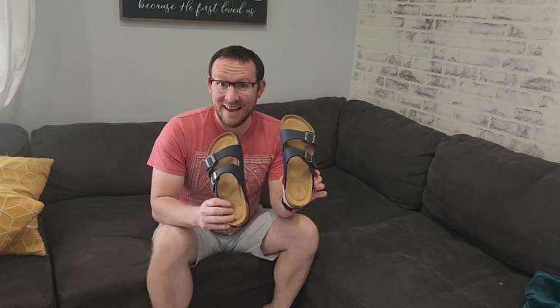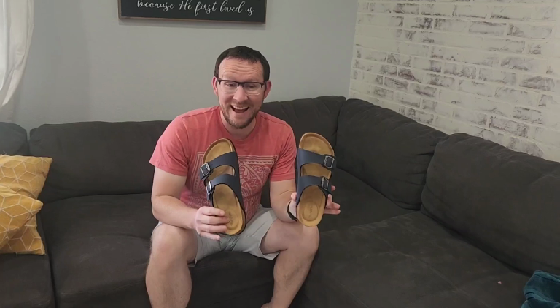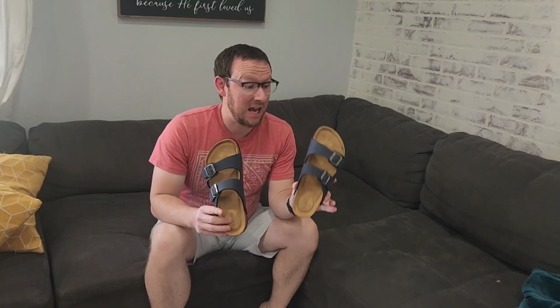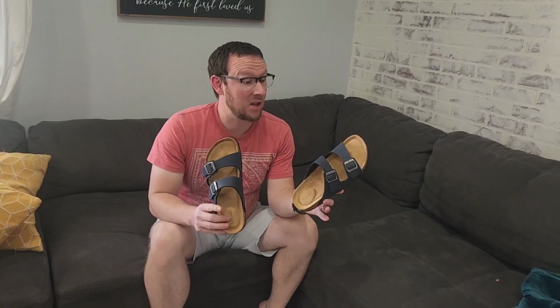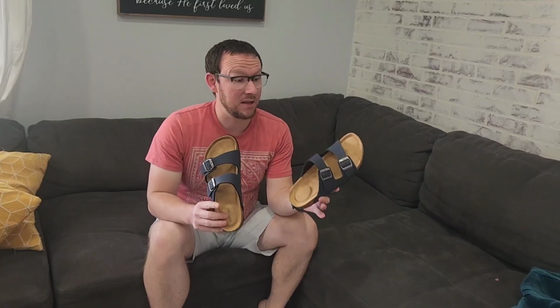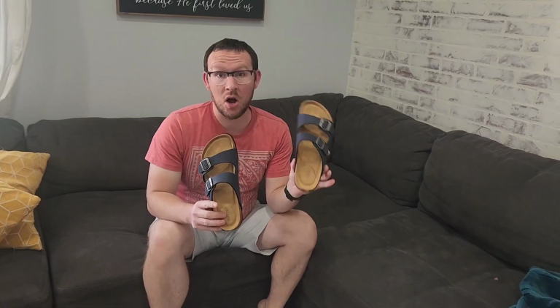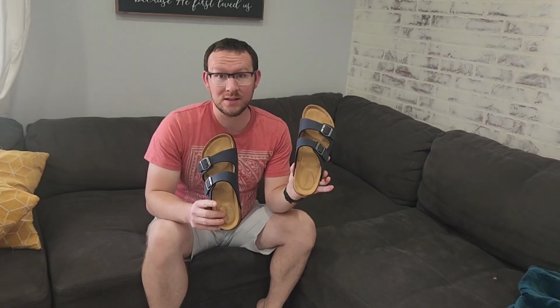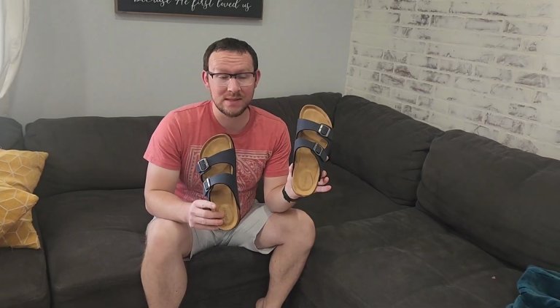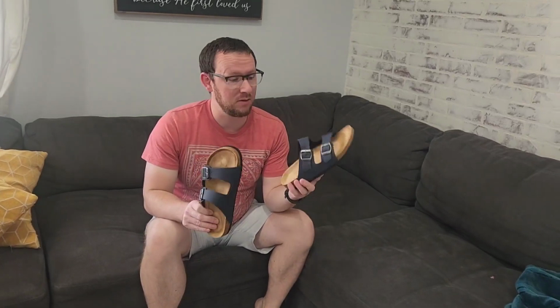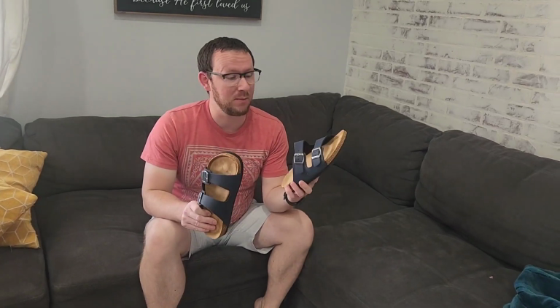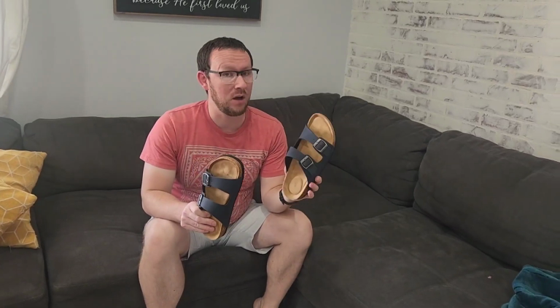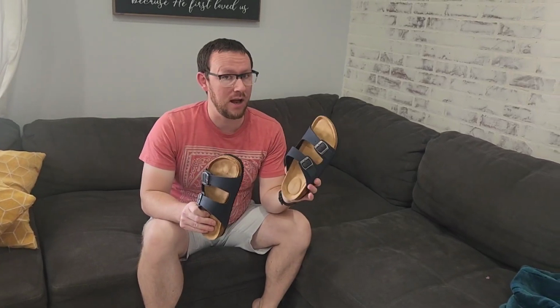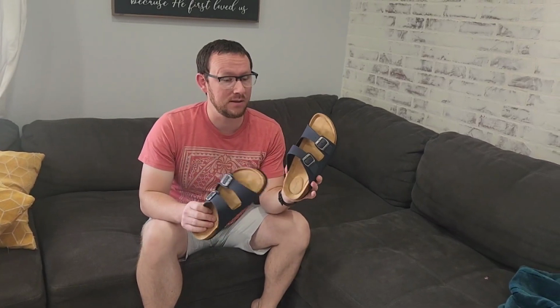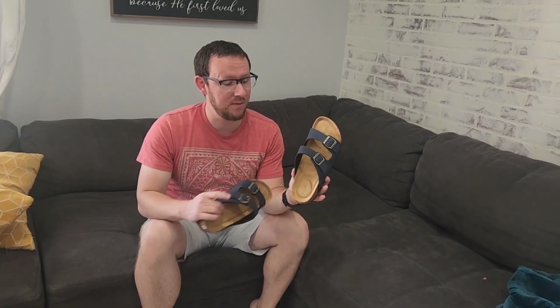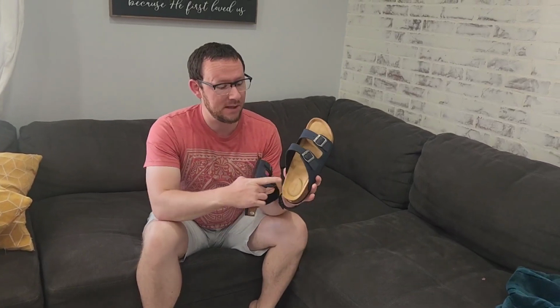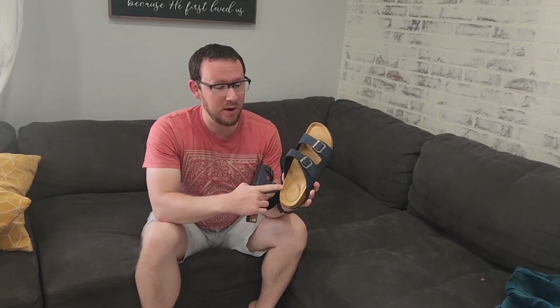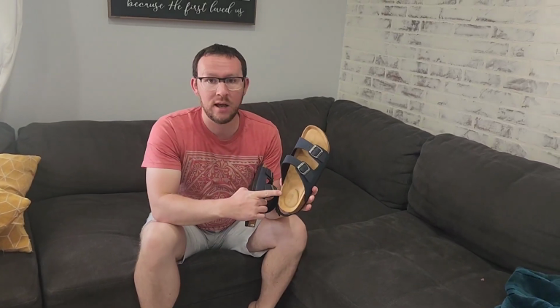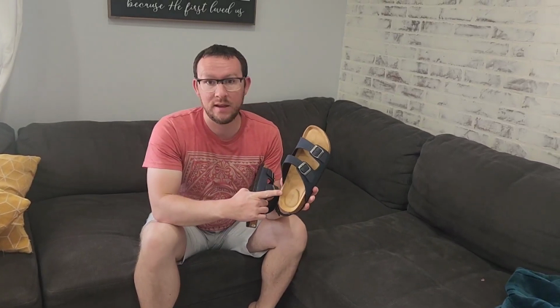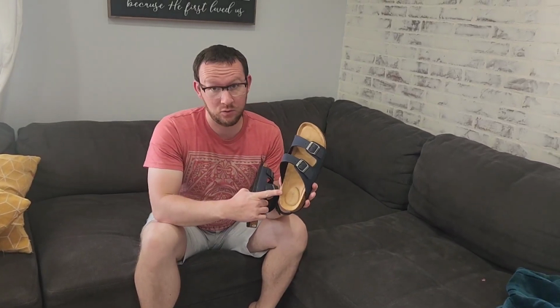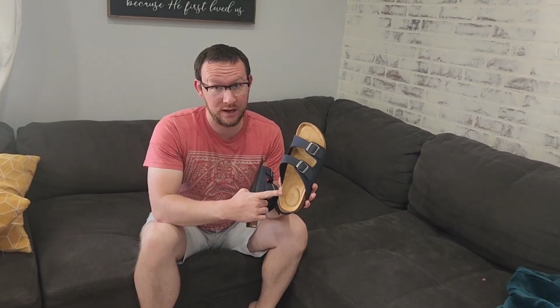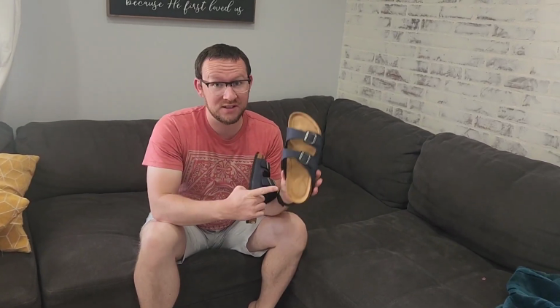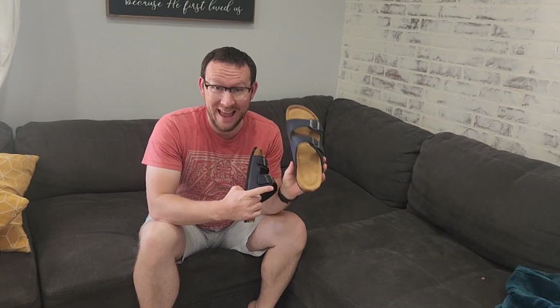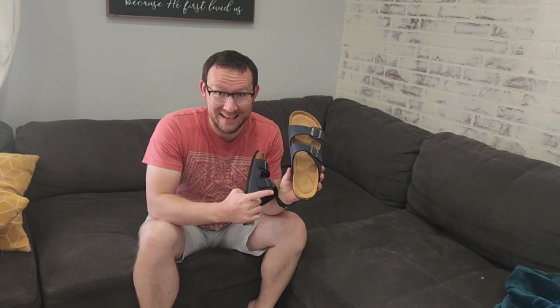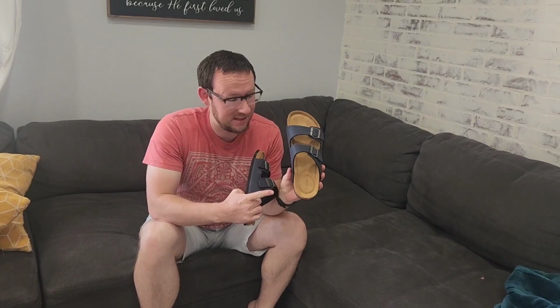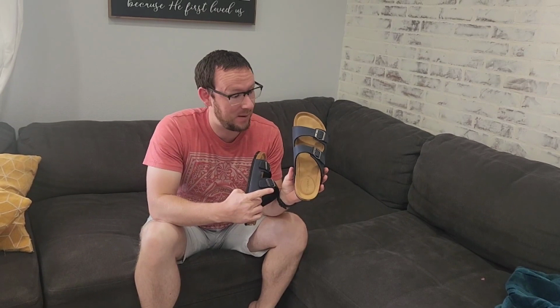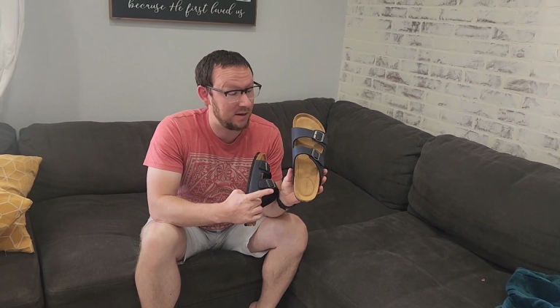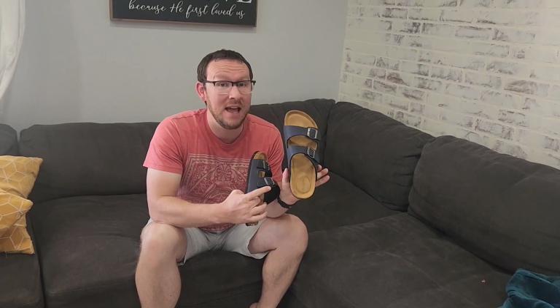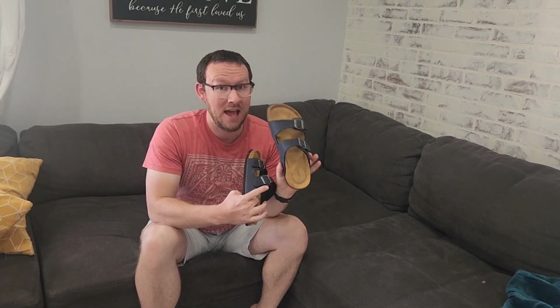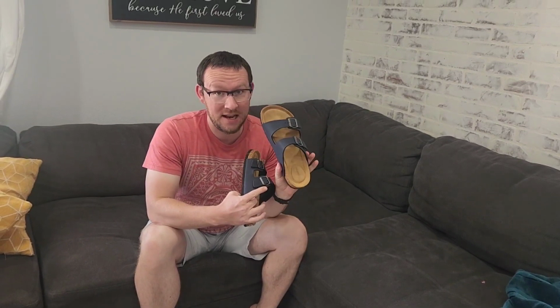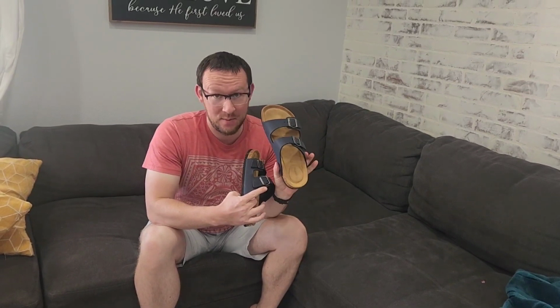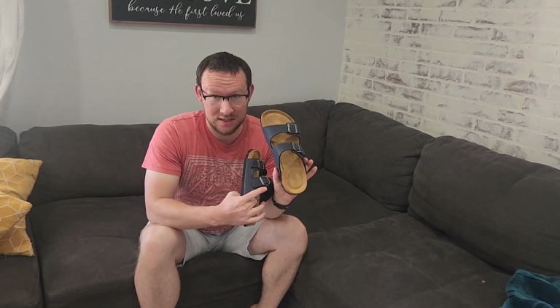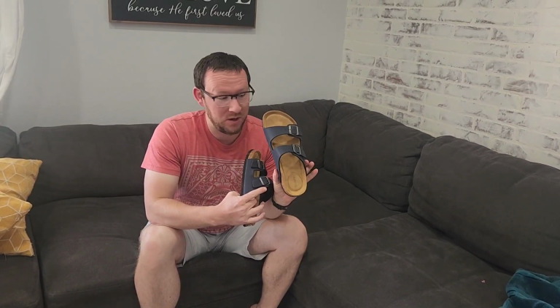Hey guys, I just got these awesome sandals. My daughter had some from the same brand and they looked really nice, so I had to get some for myself and I am not disappointed.